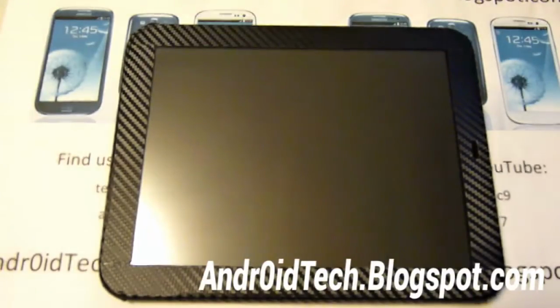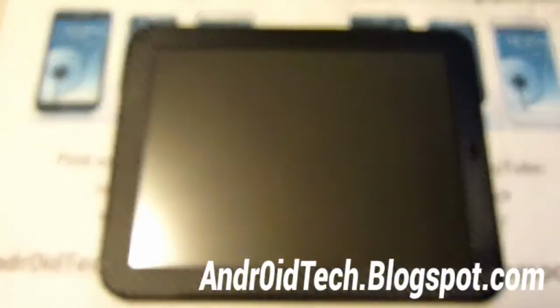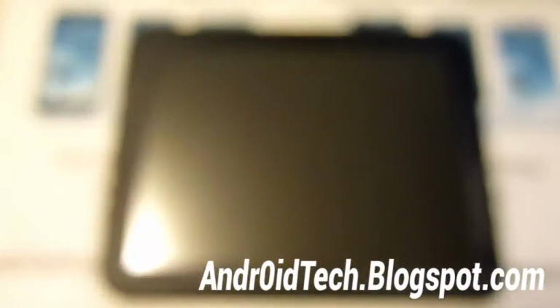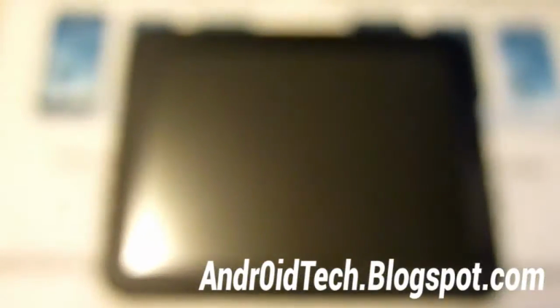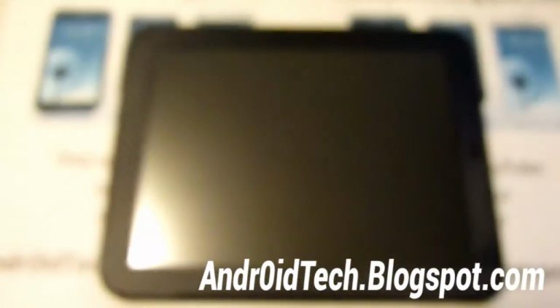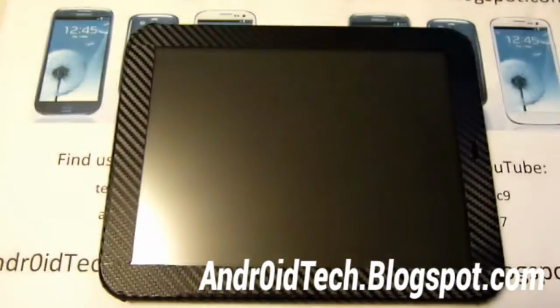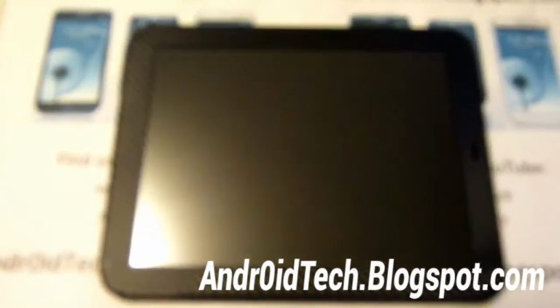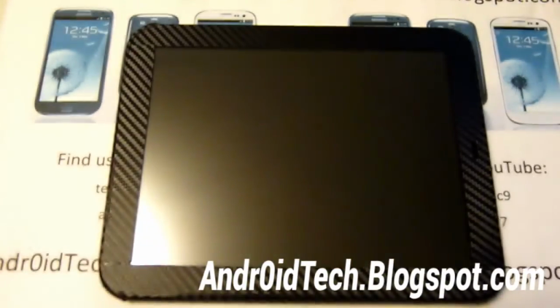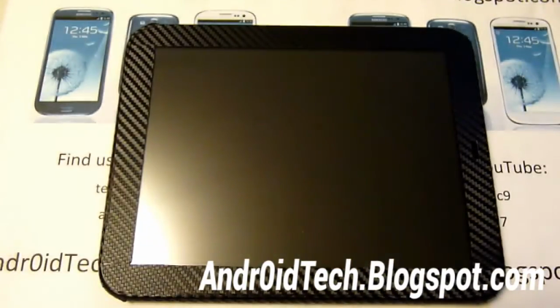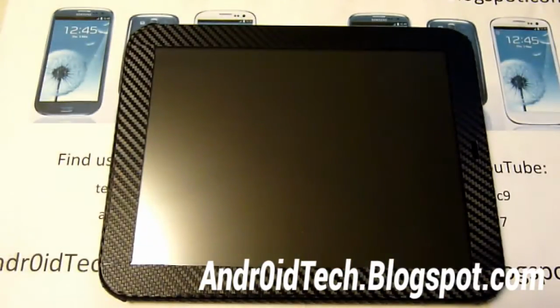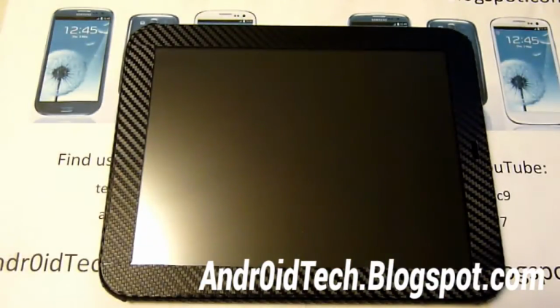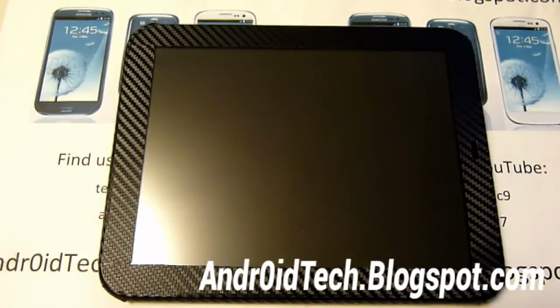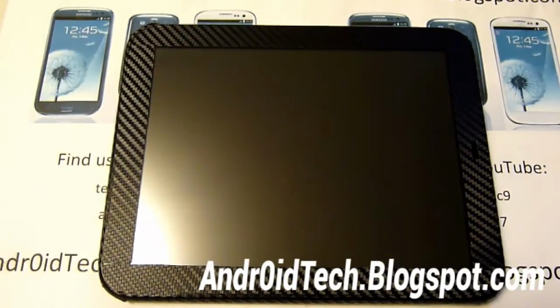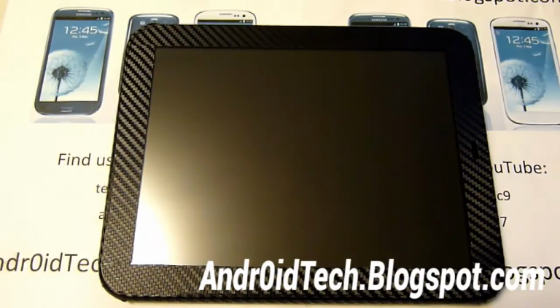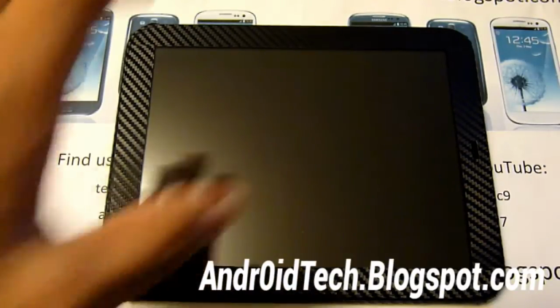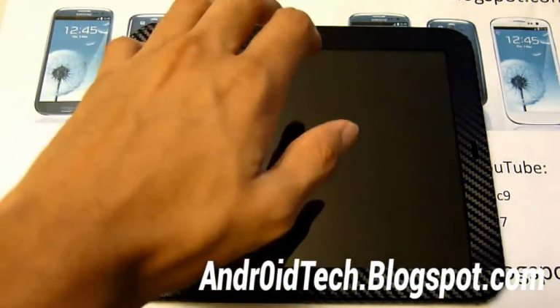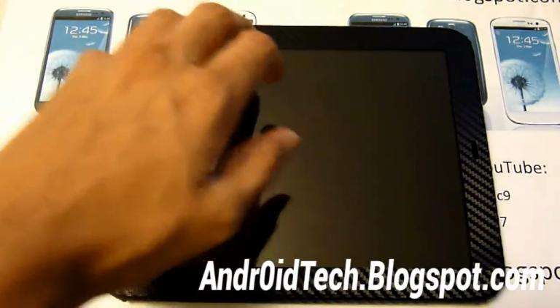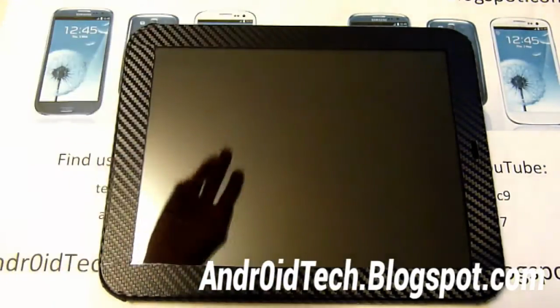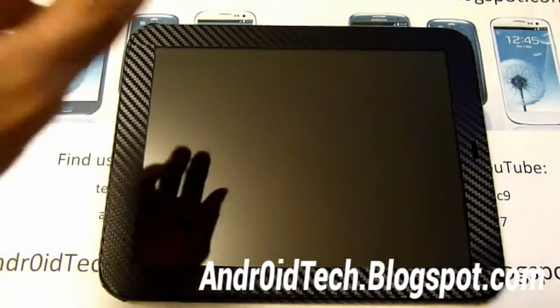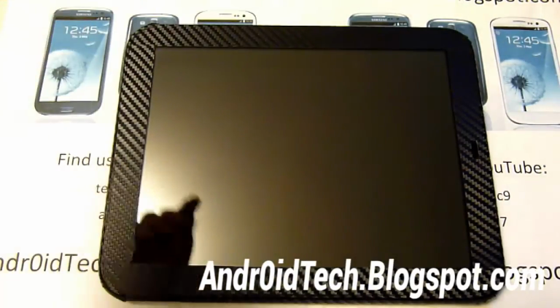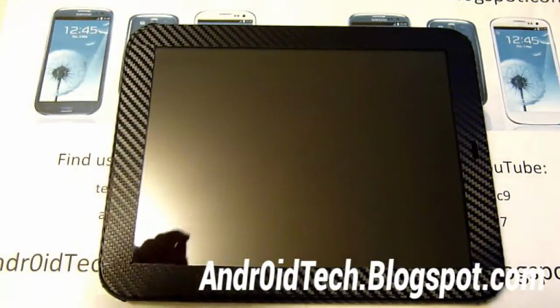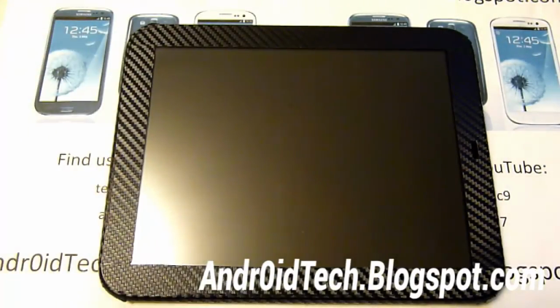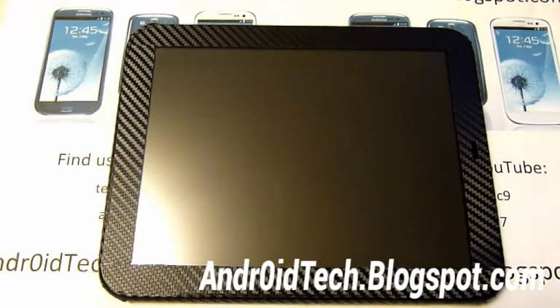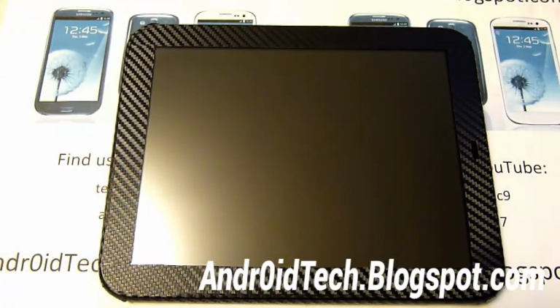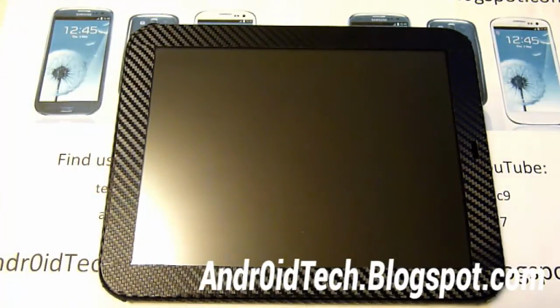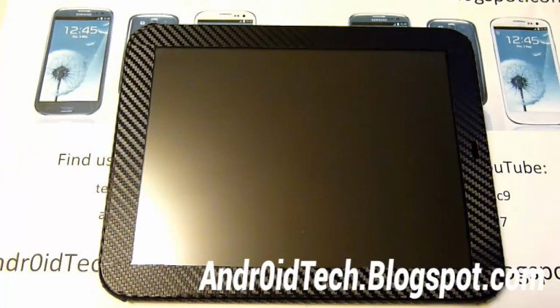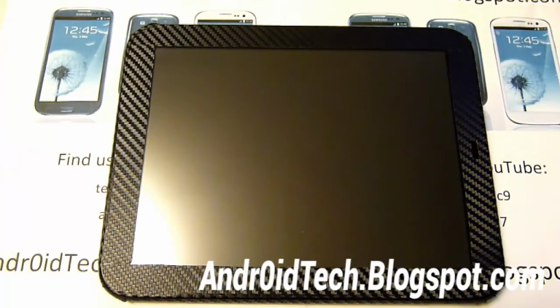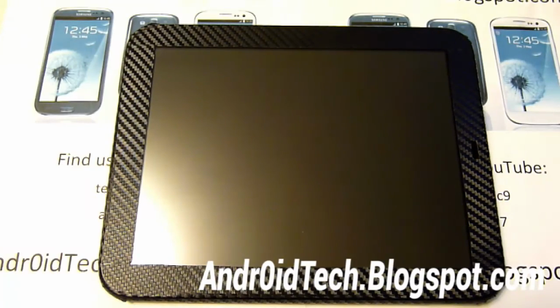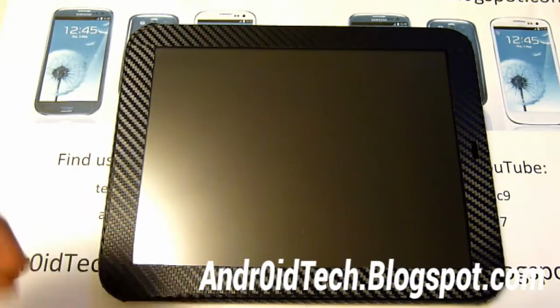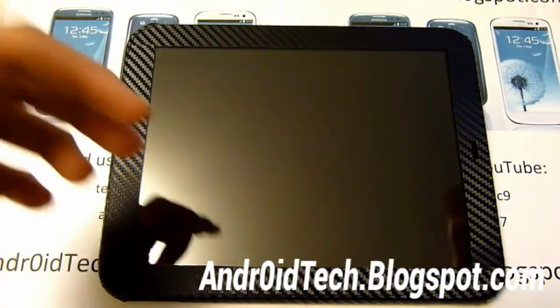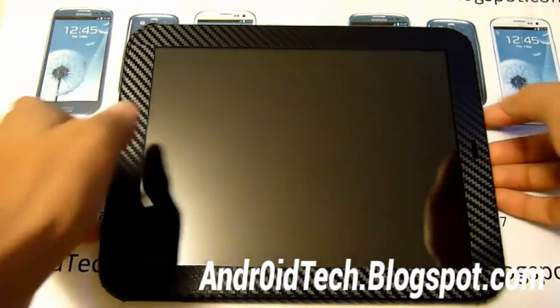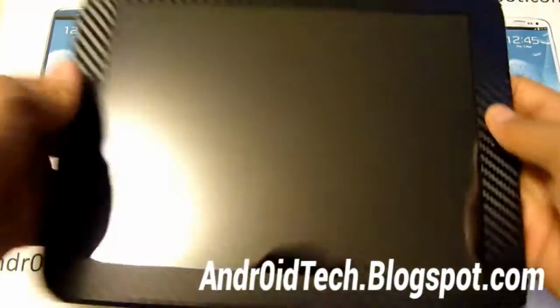What's up, this is TechFiniteX9 from andrefinitex9.boxplot.com, and today I have an HP TouchPad with CM10 JellyBean on it and I'm going to be doing a review on it. So let's get started.